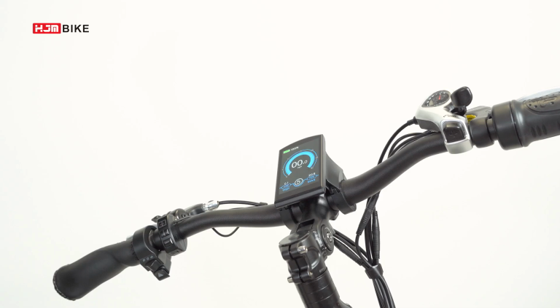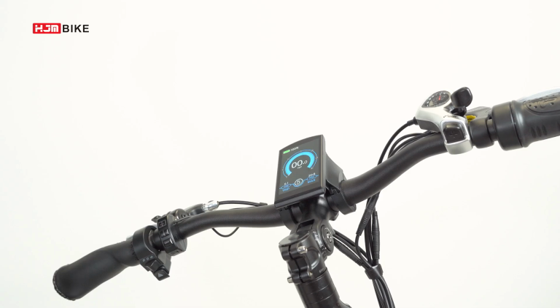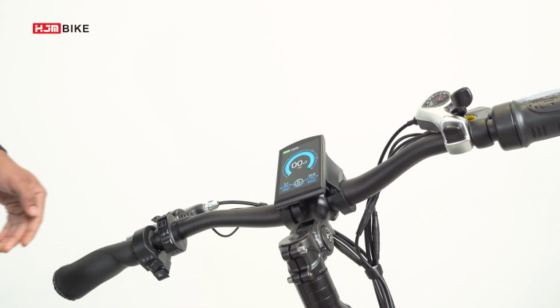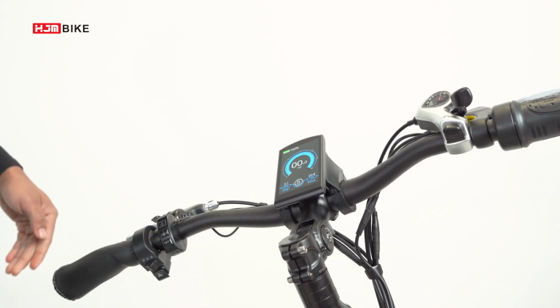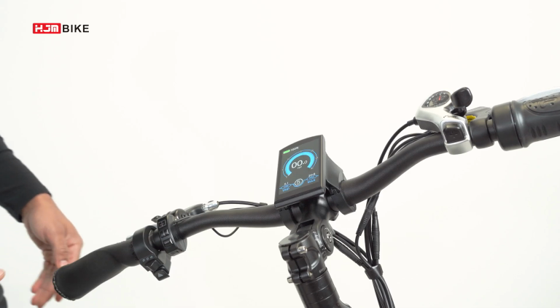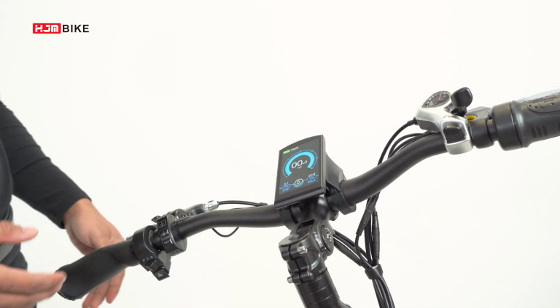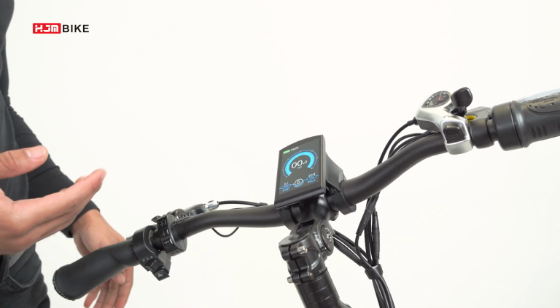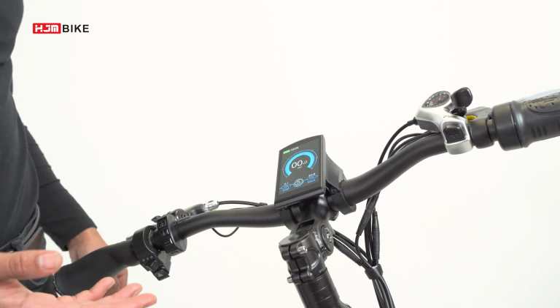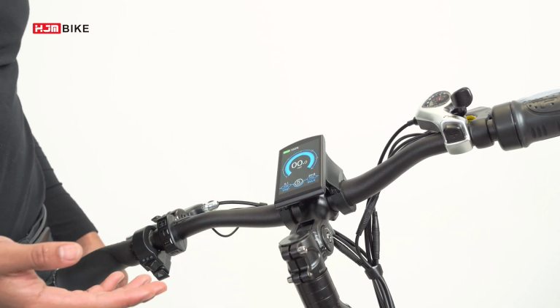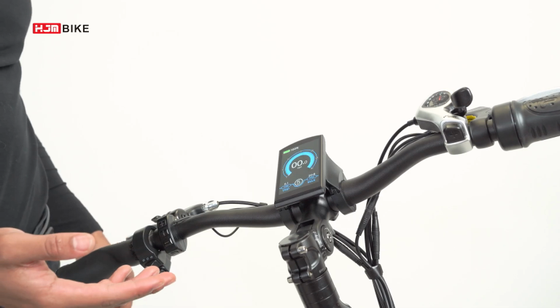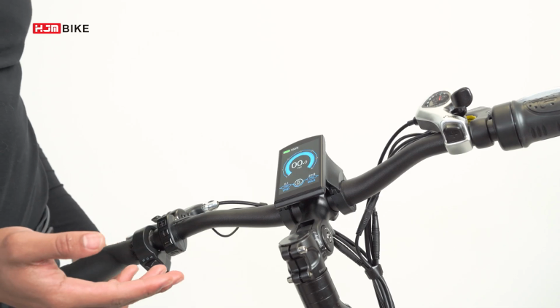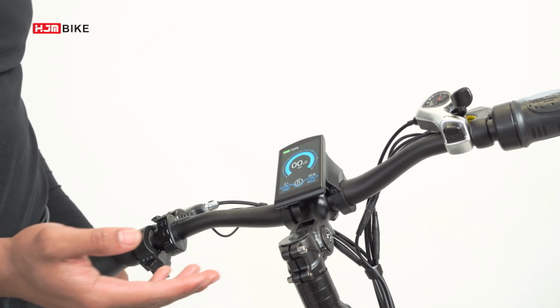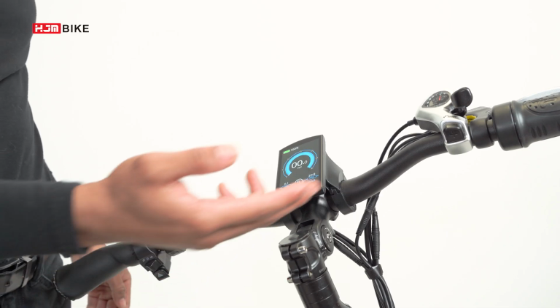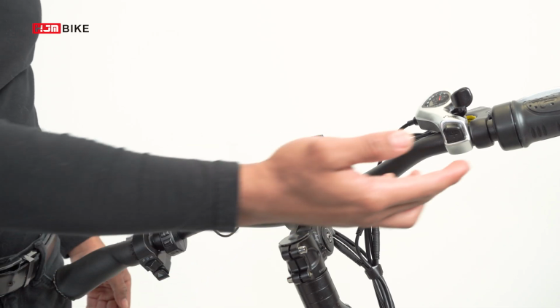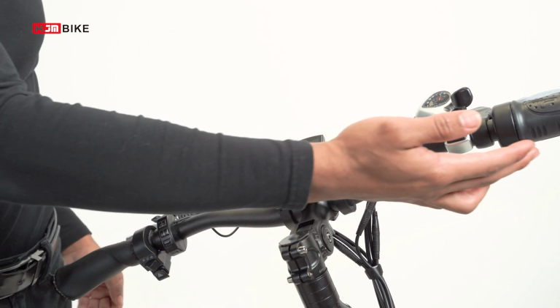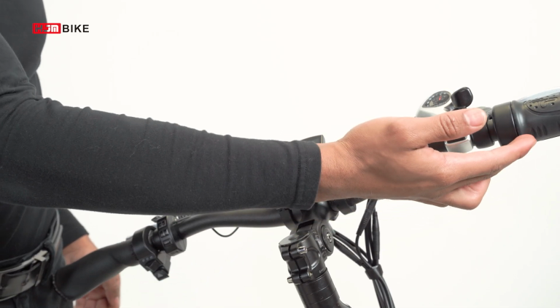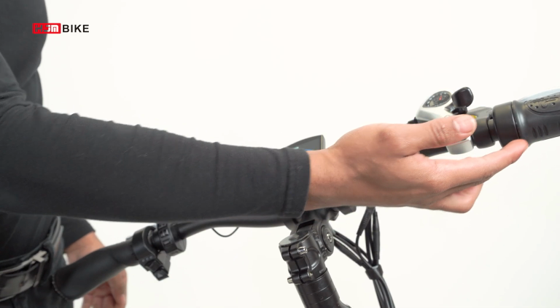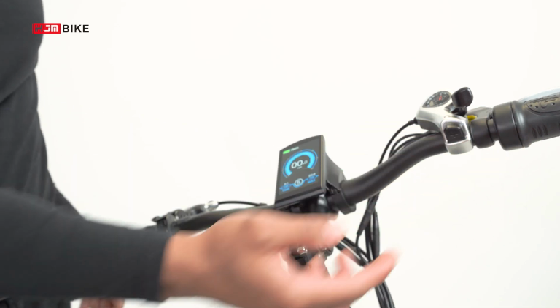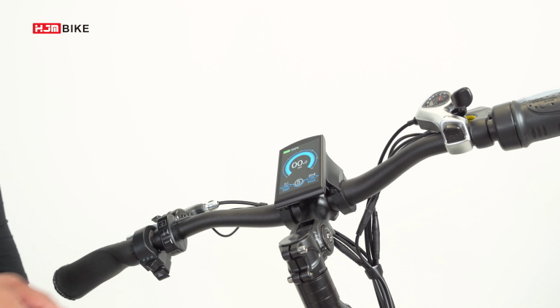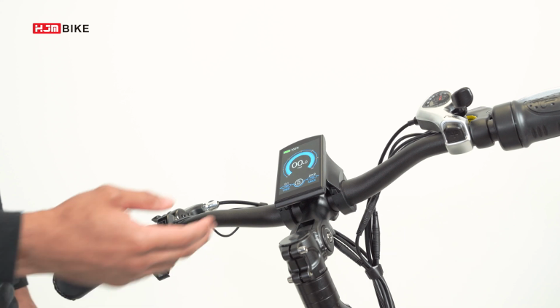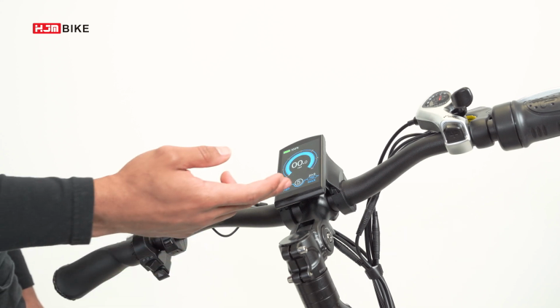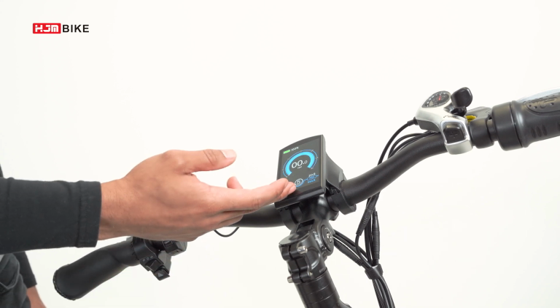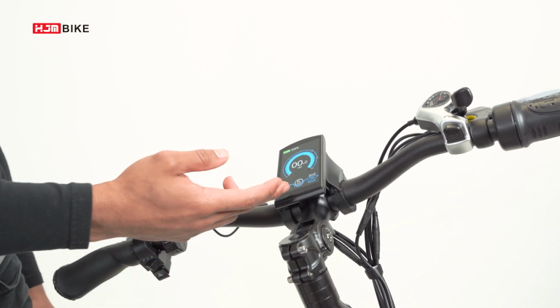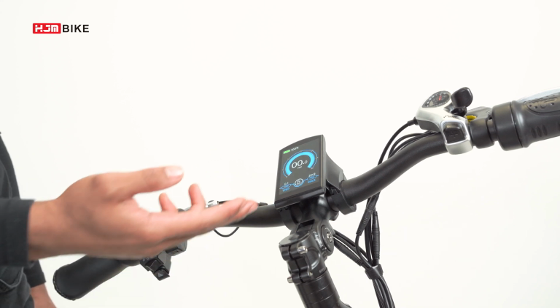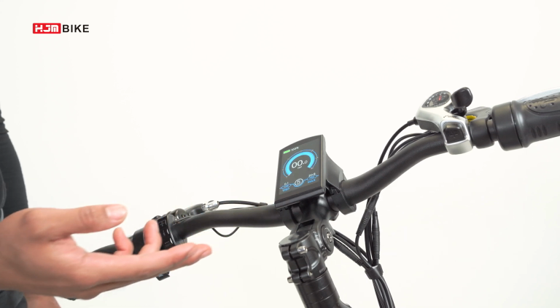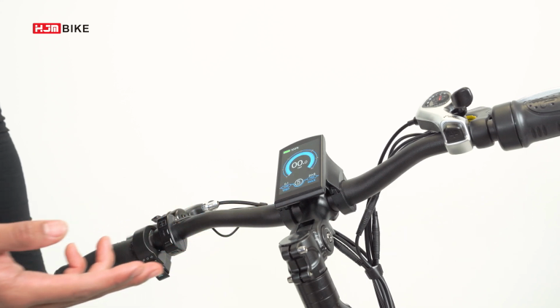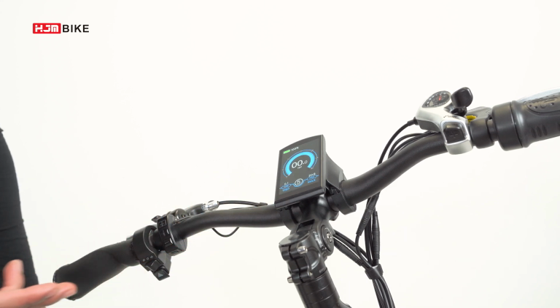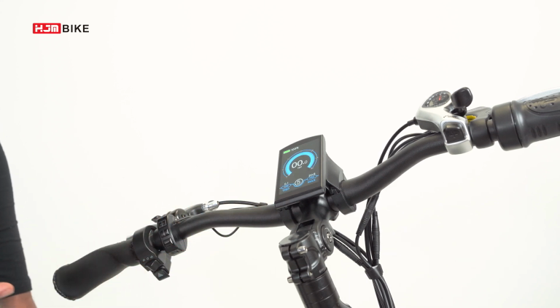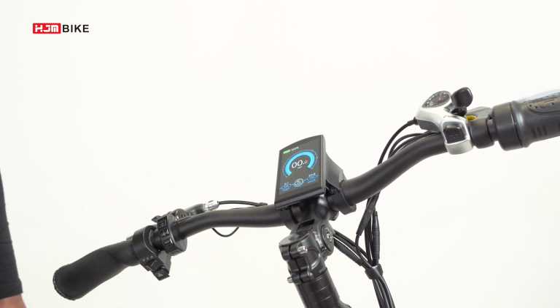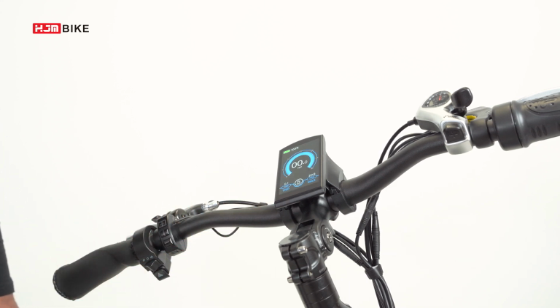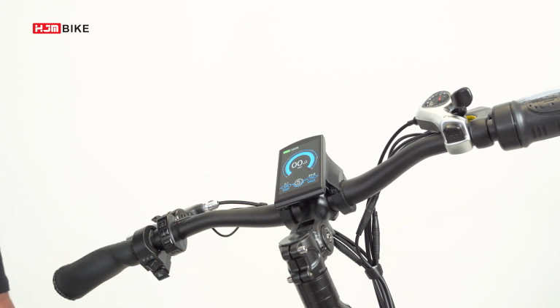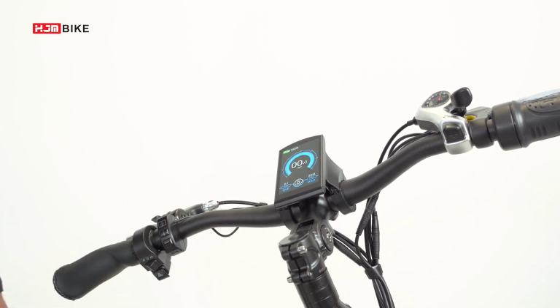Party bikes have a mile range of 20 miles when using just the throttle. If you're using pedal assist while pedaling, you can have a range of up to 50 miles.